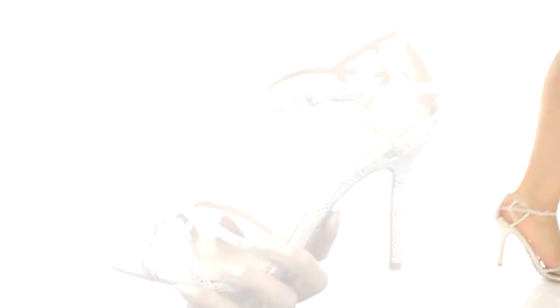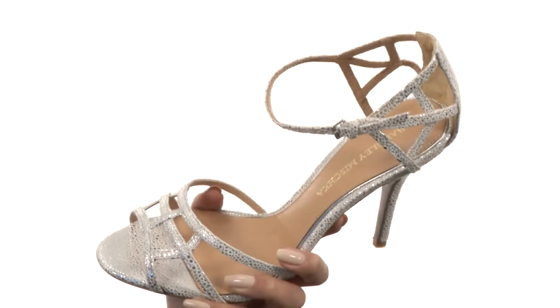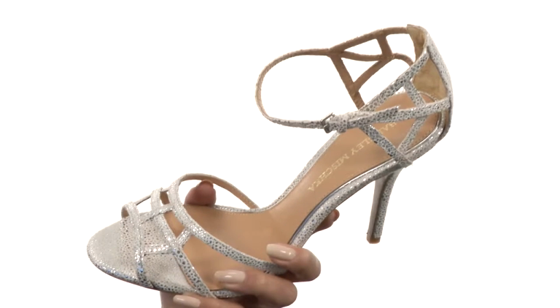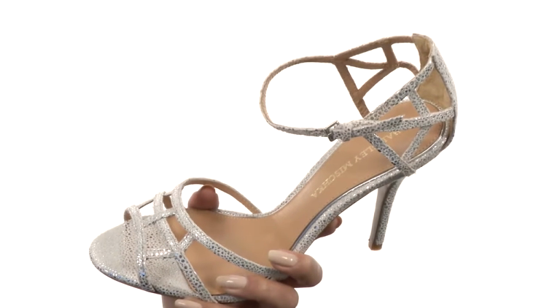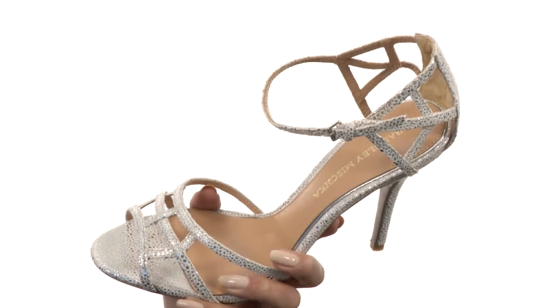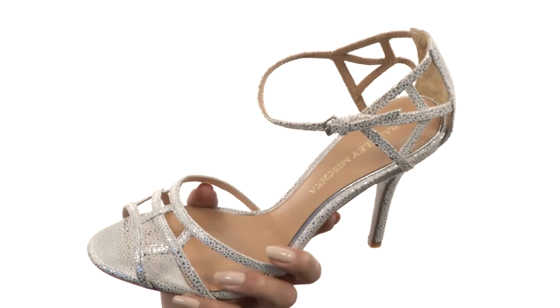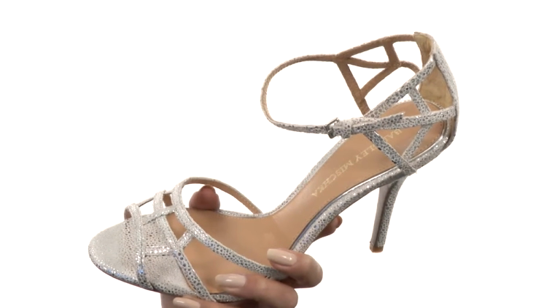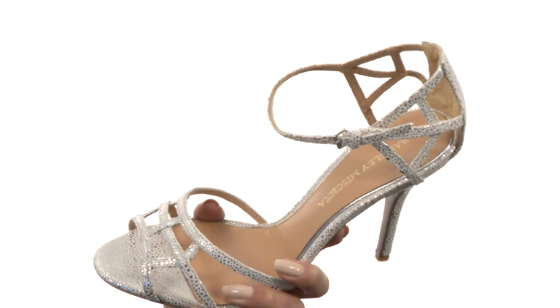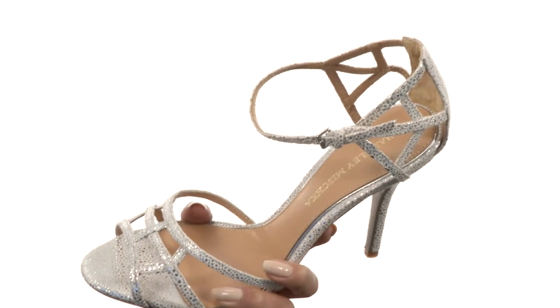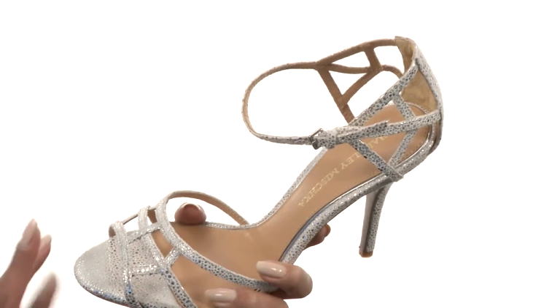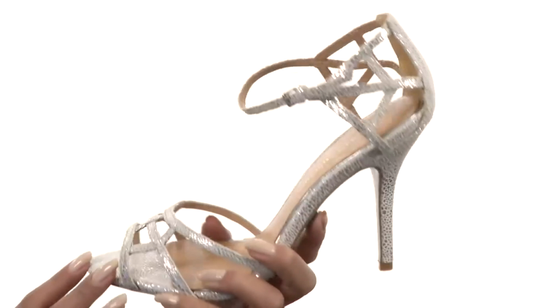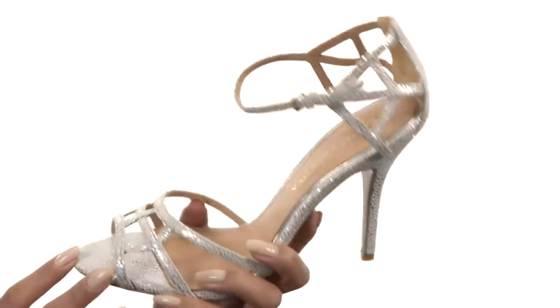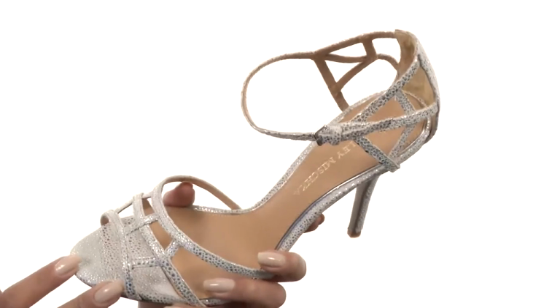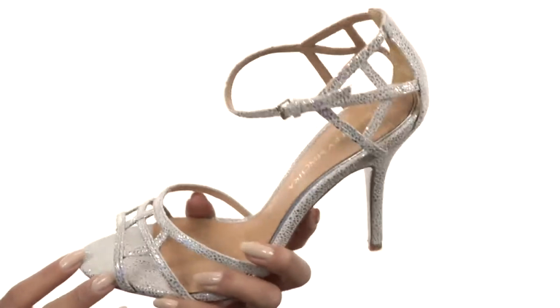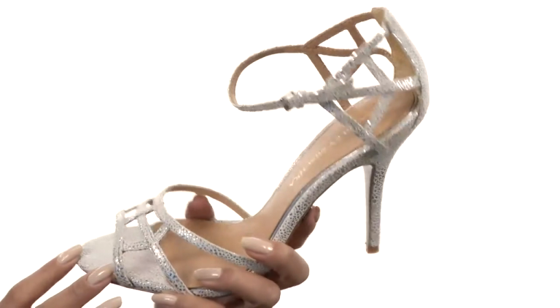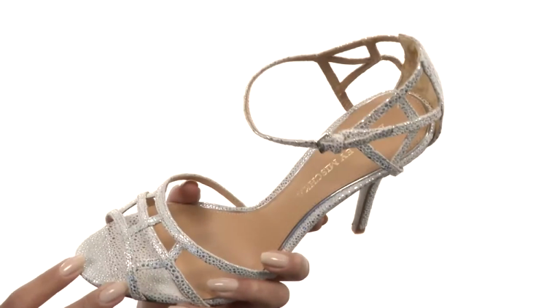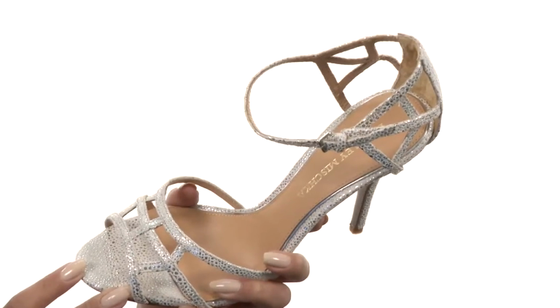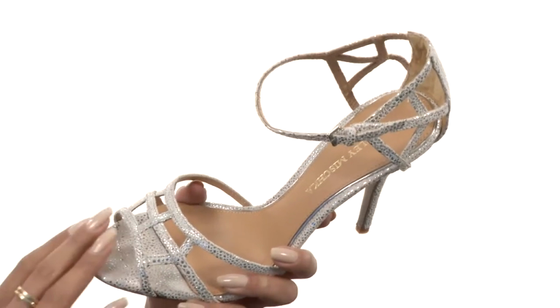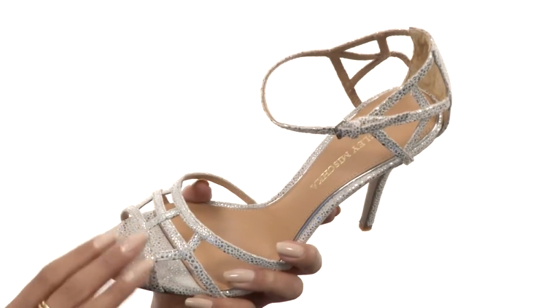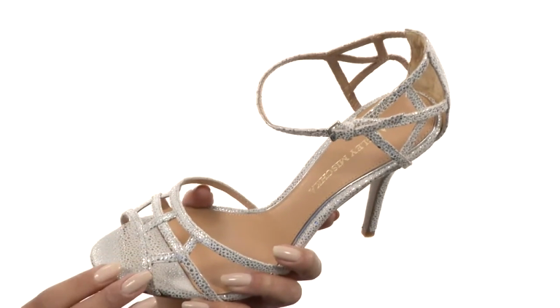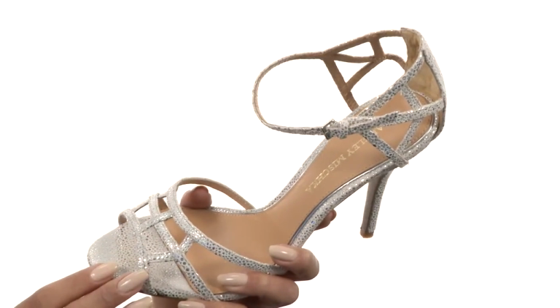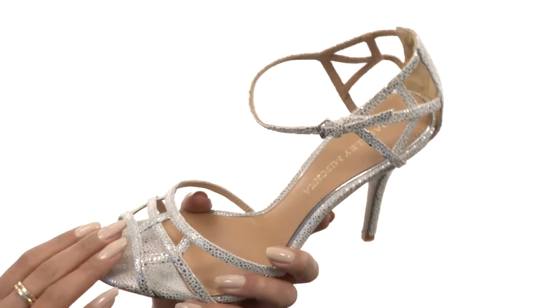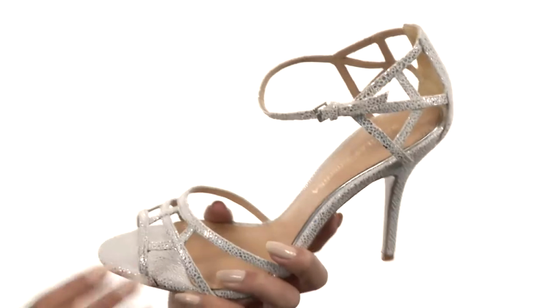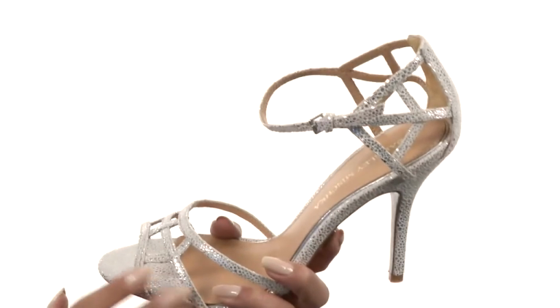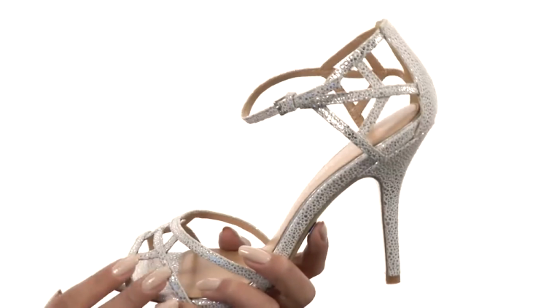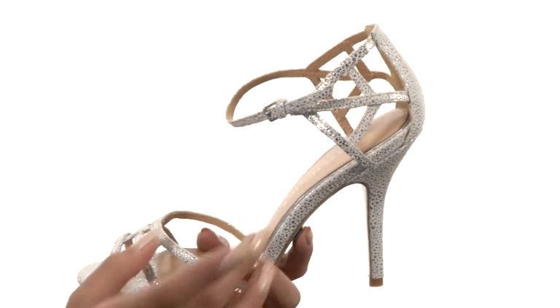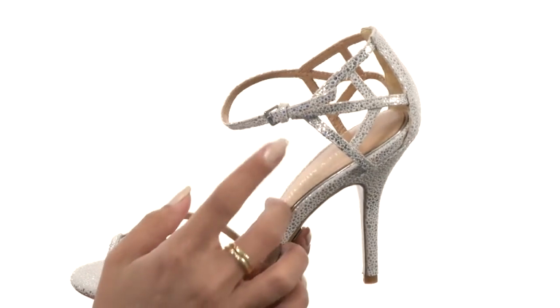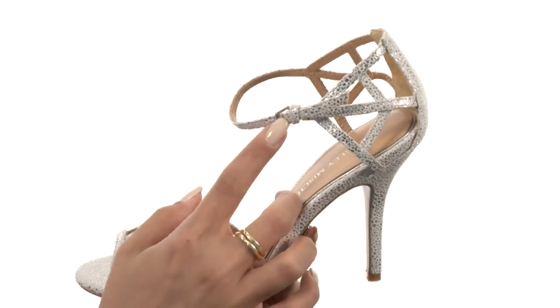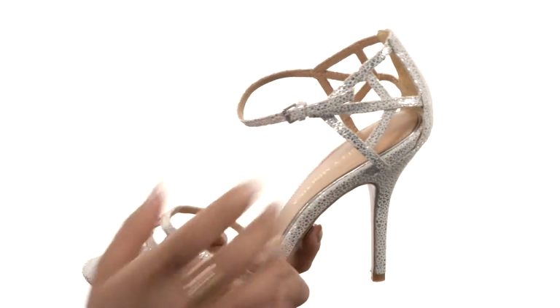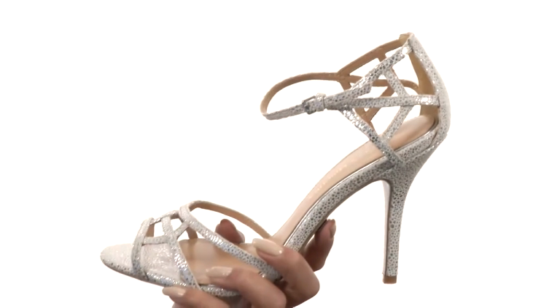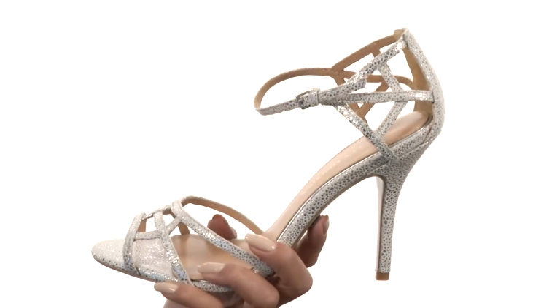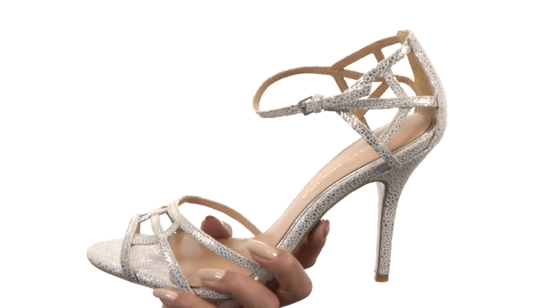These sassy heels feature a beautiful leather upper, and I love the sparkling details. It has a beautiful sheen, this gorgeous vamp with a nice open toe and strap detailing. It also has an adjustable buckle closure.